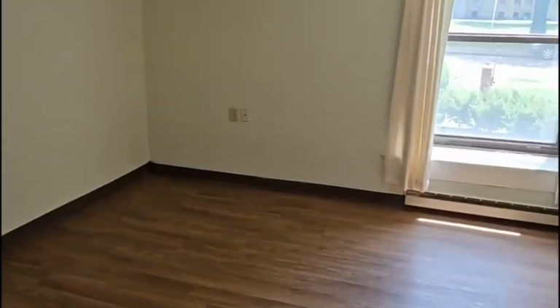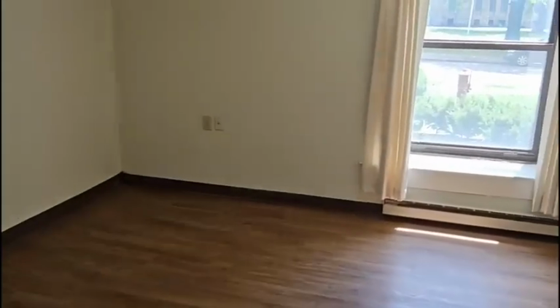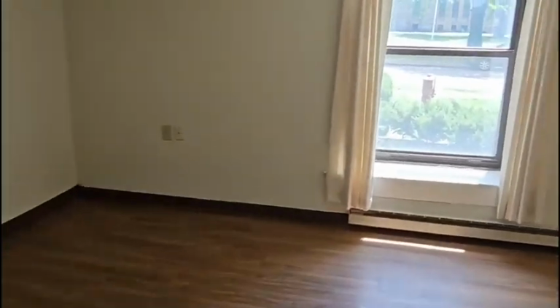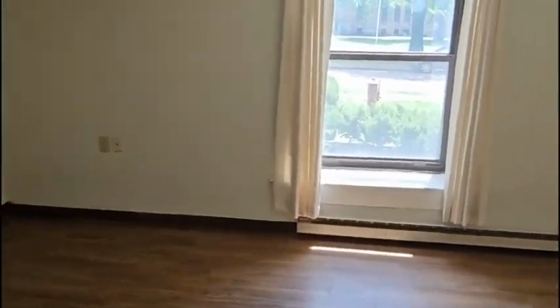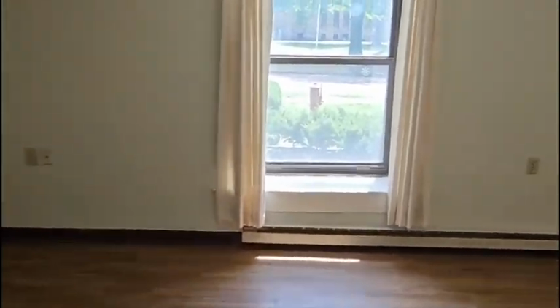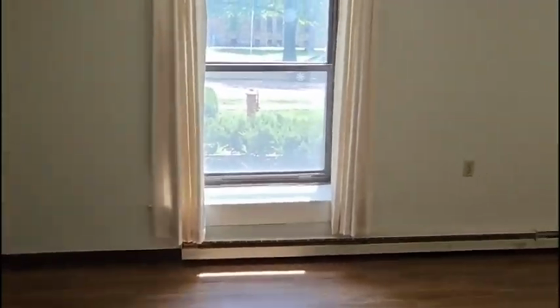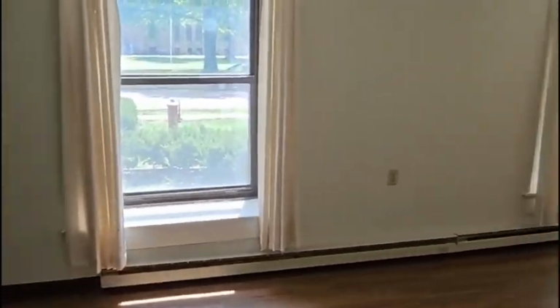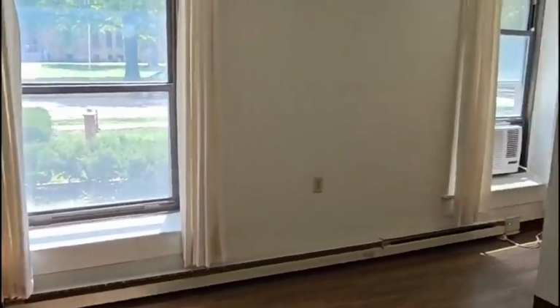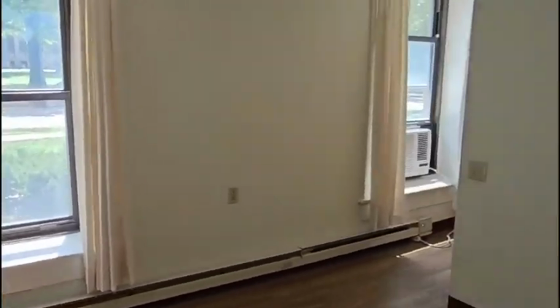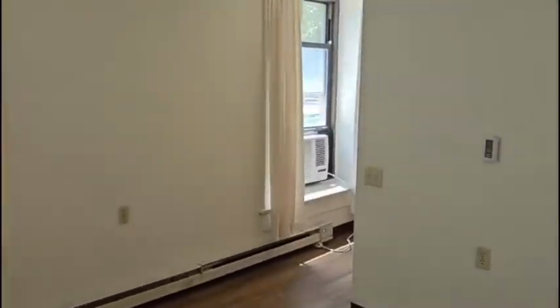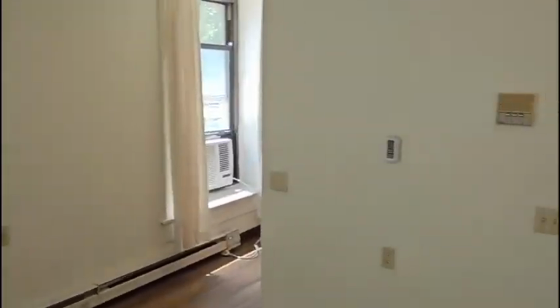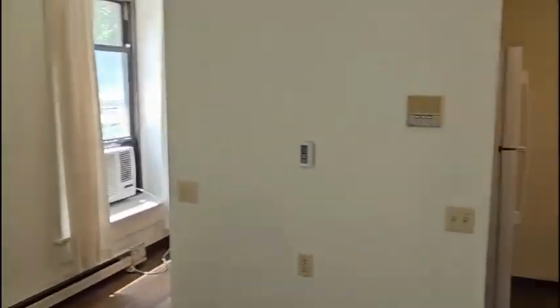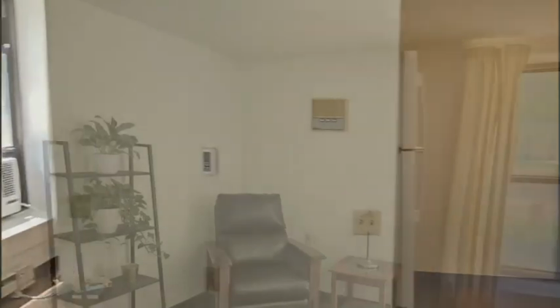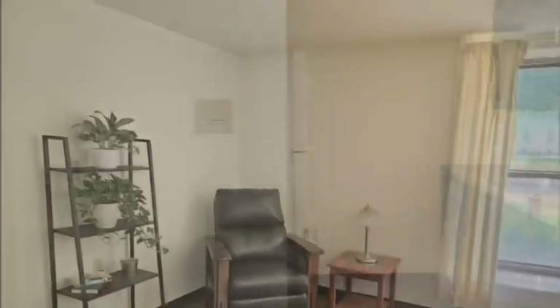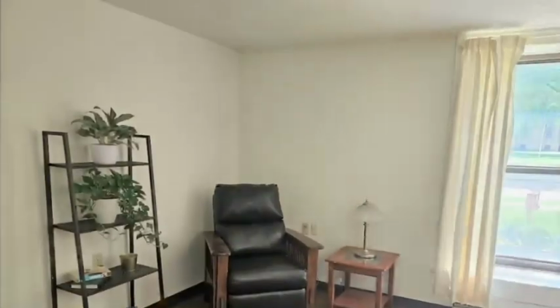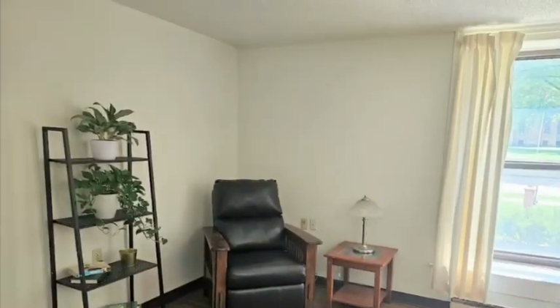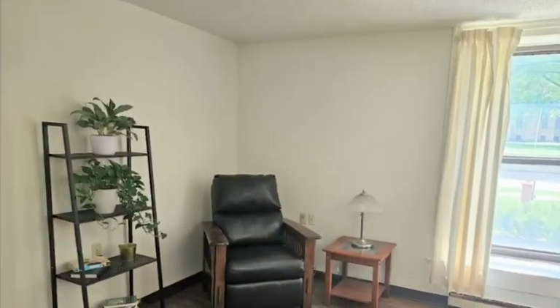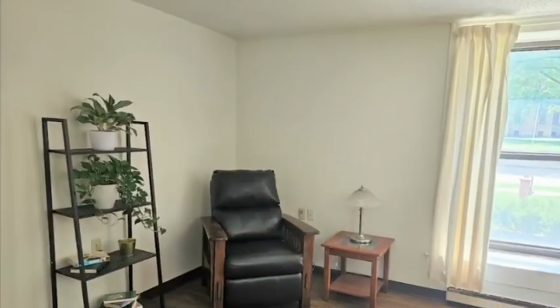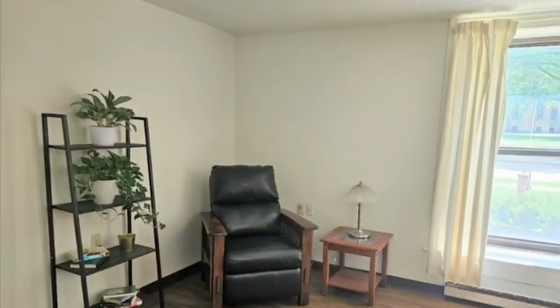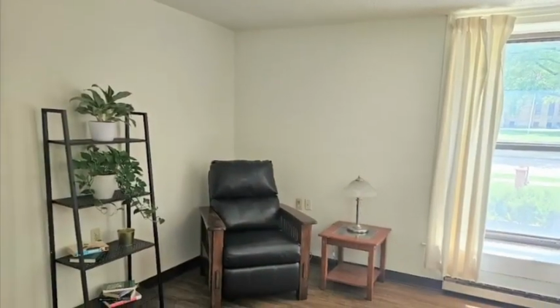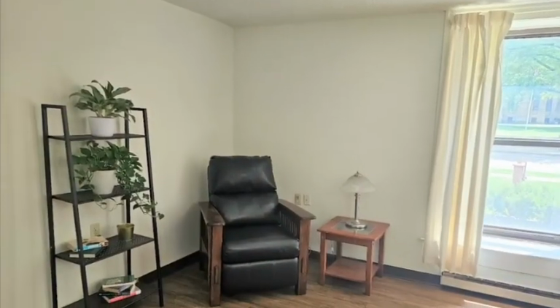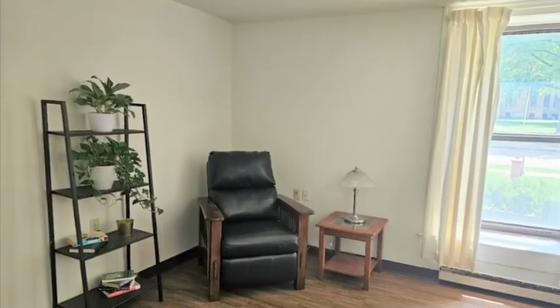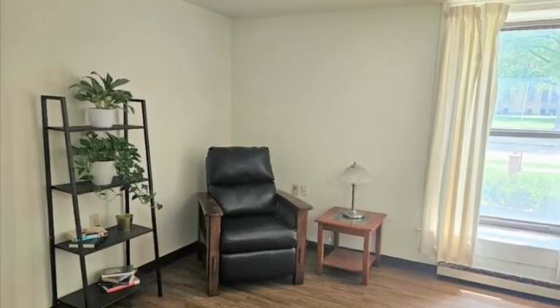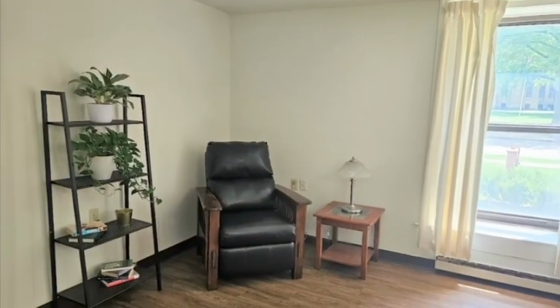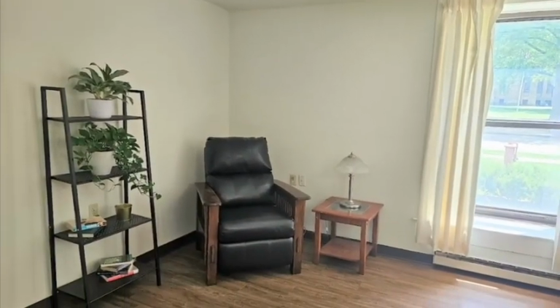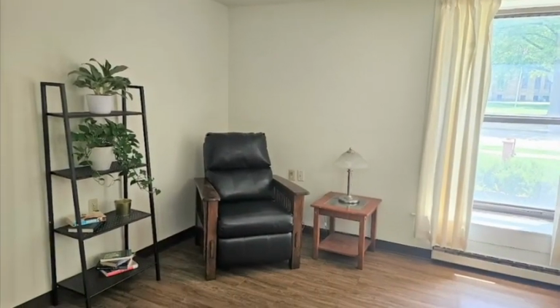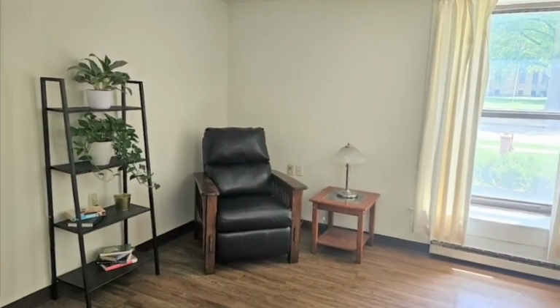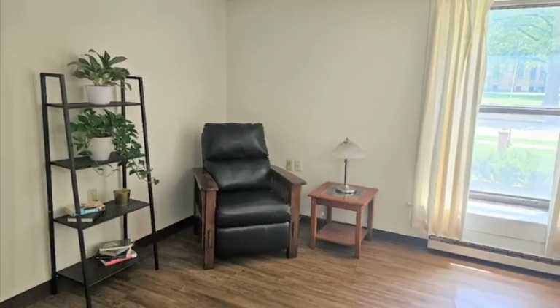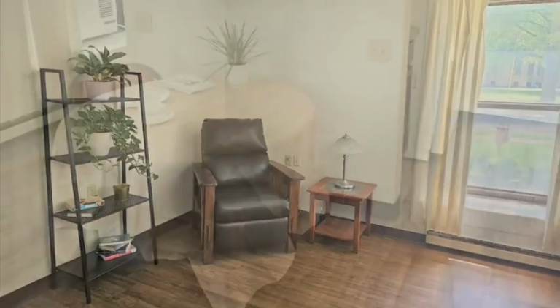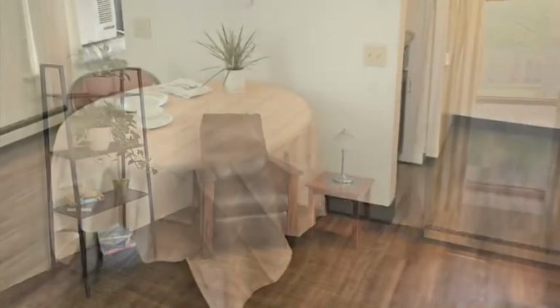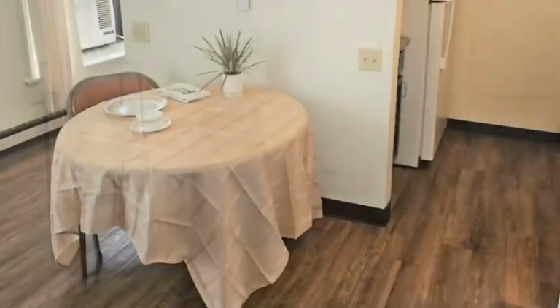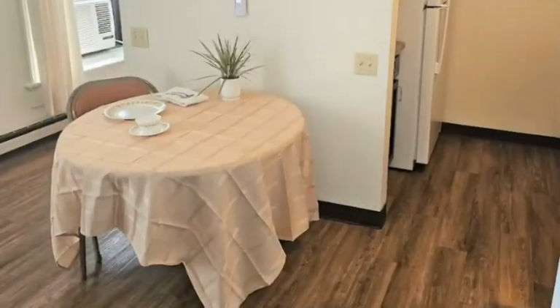When you enter your new home you will see your spacious living and dining area. You will have a window in your living room and hallway to allow for plenty of natural lighting.